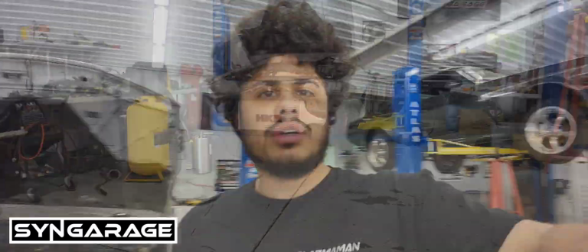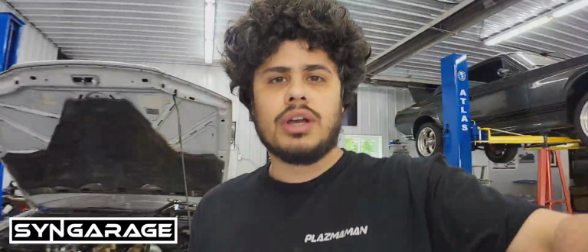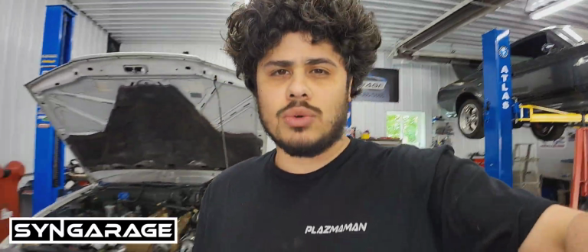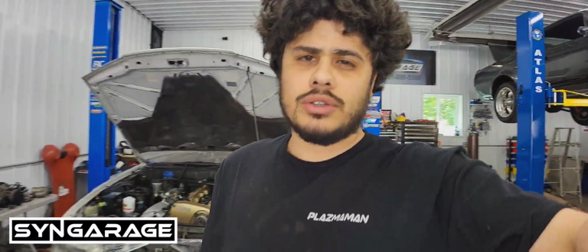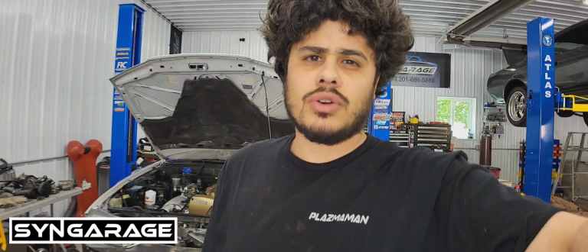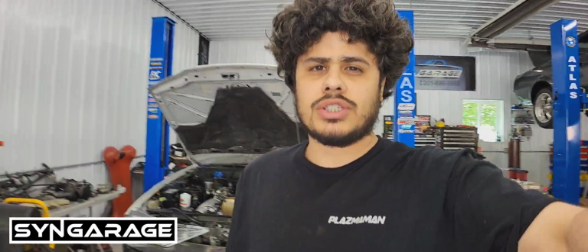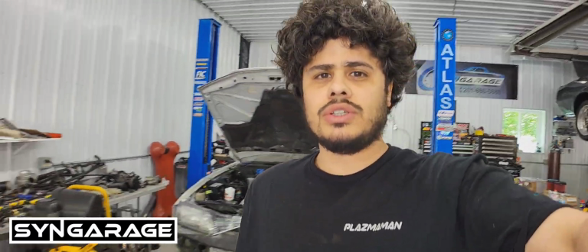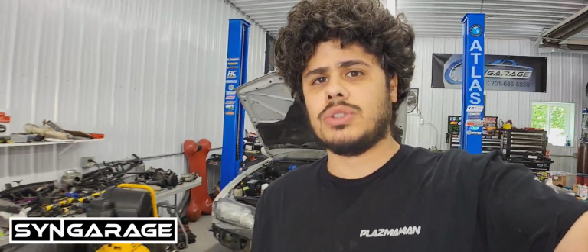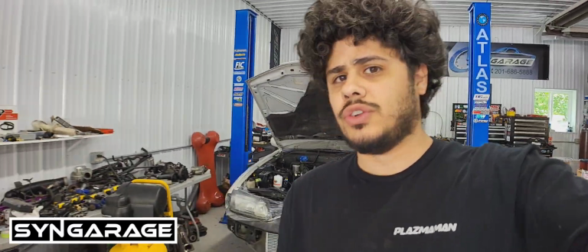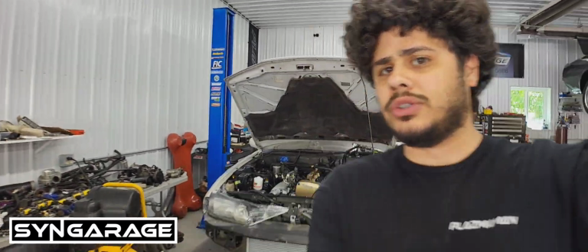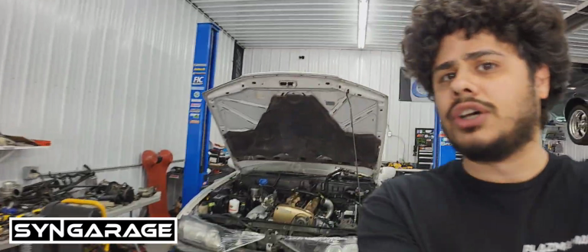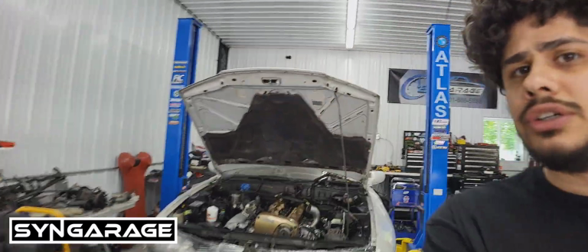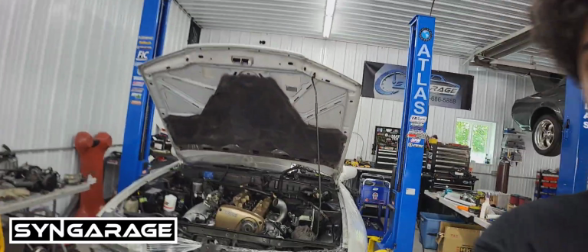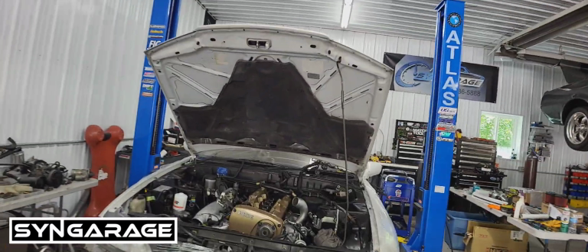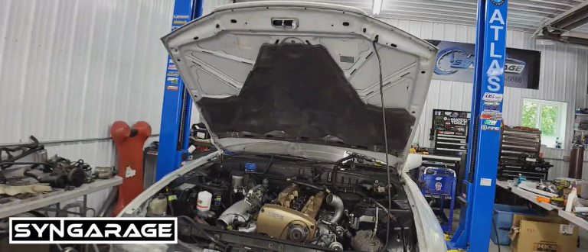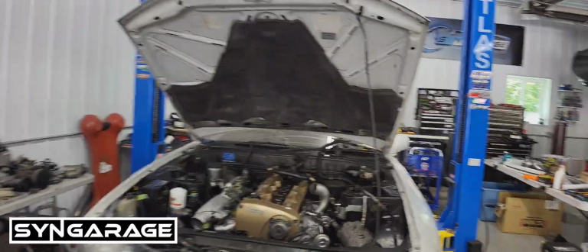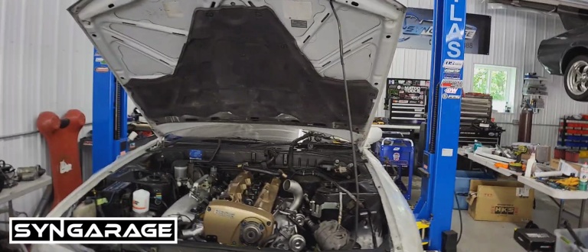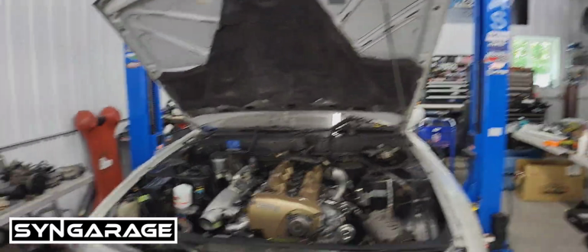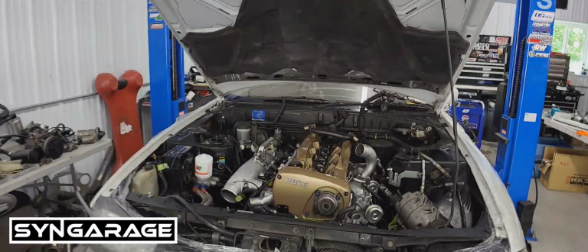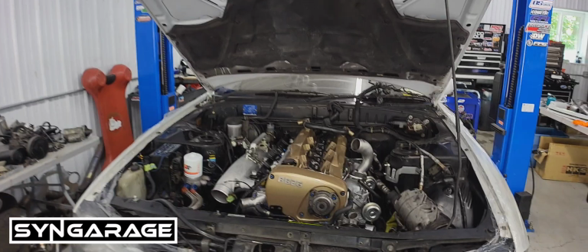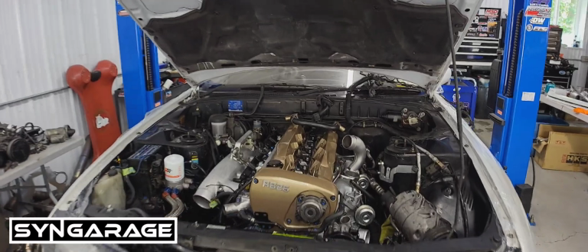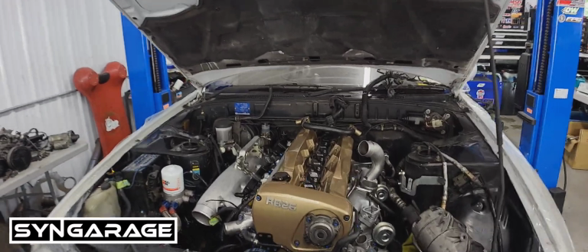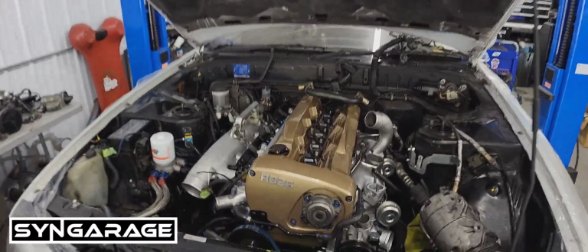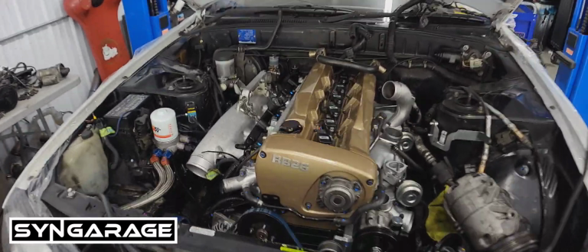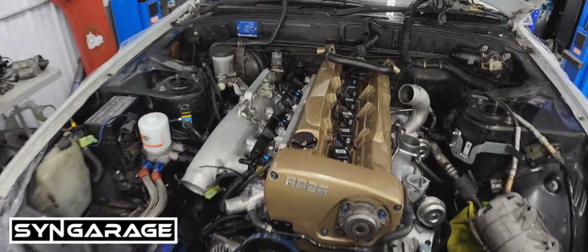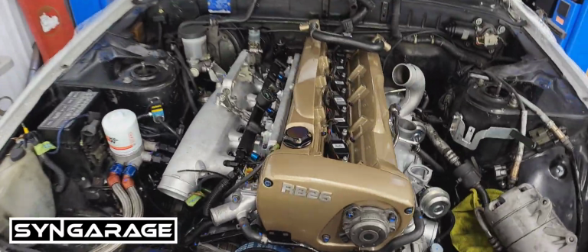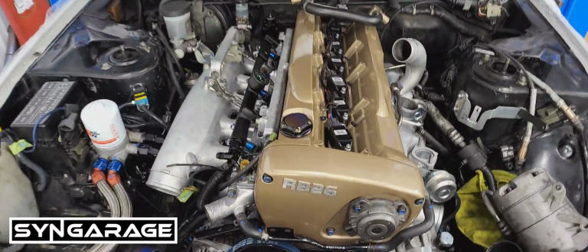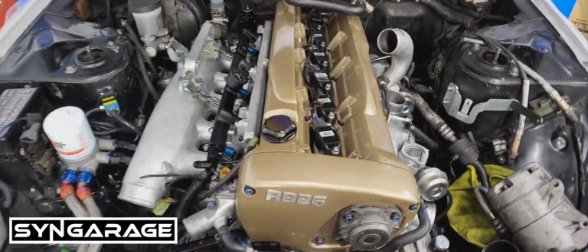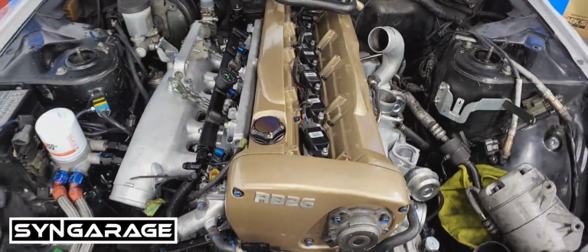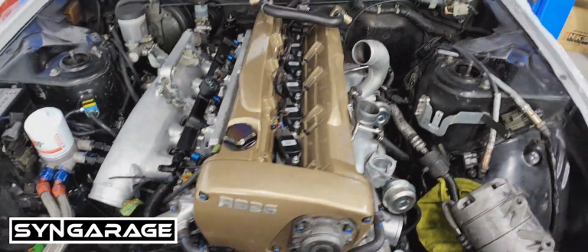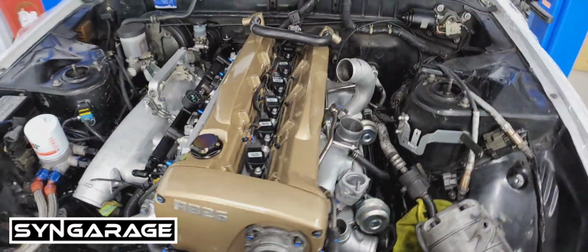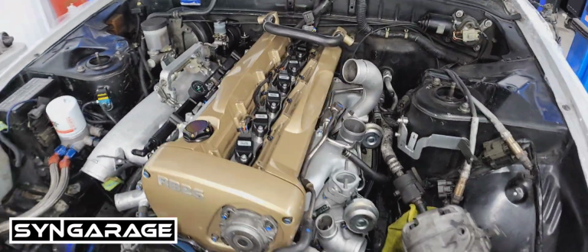Alright guys, welcome to Singarage TV. We just finished putting together a 2.8 stroker RB.